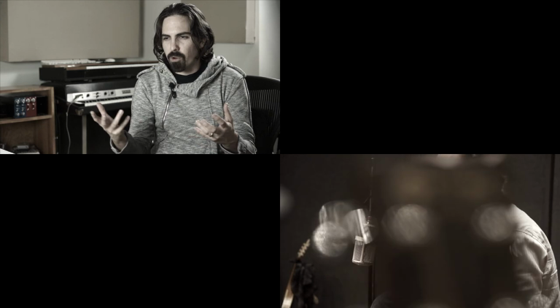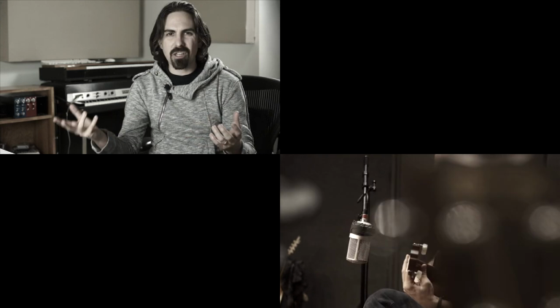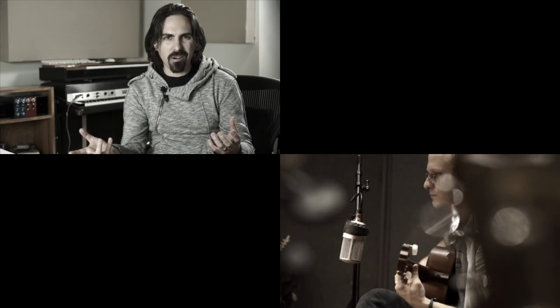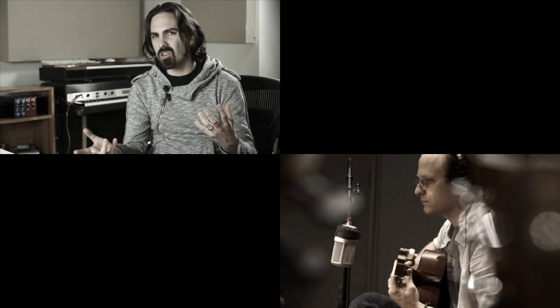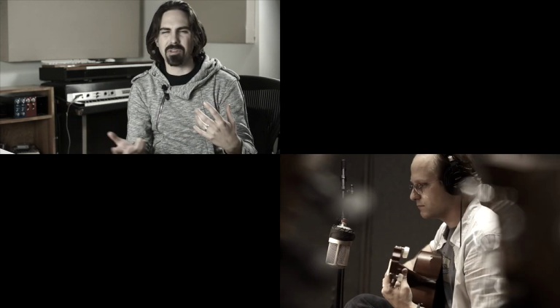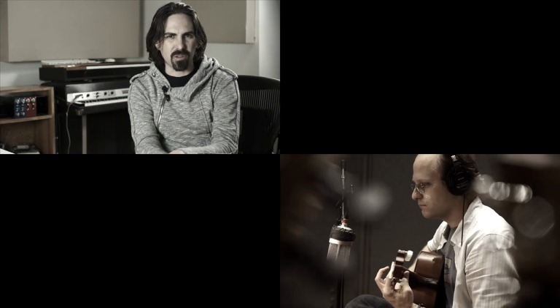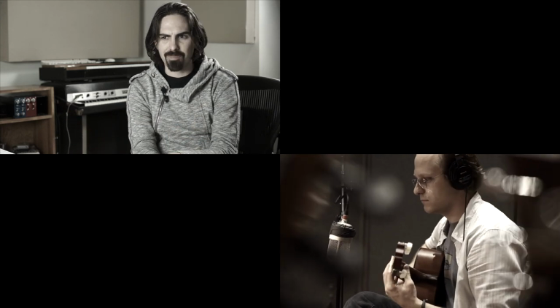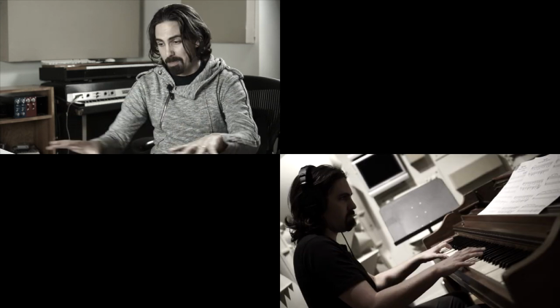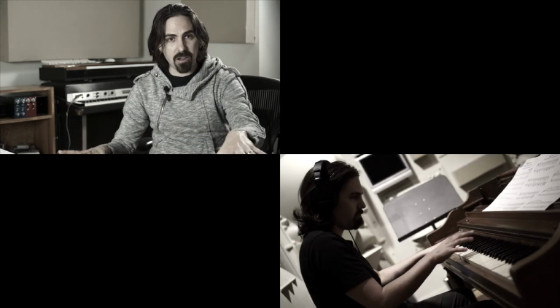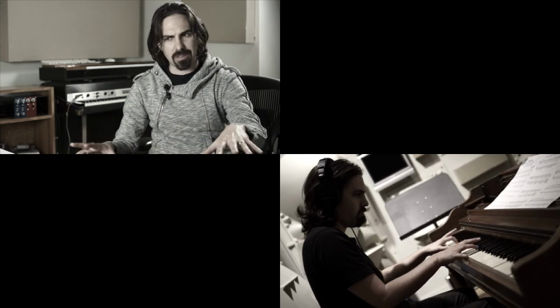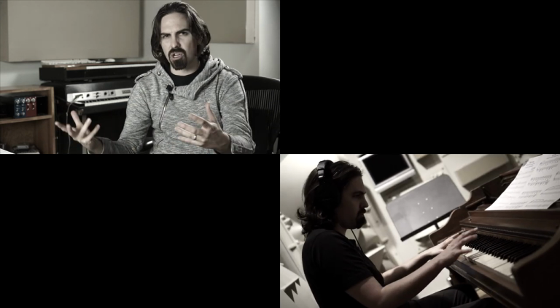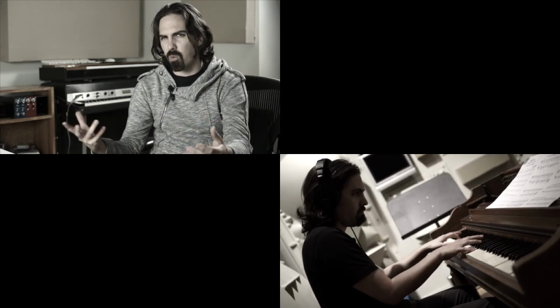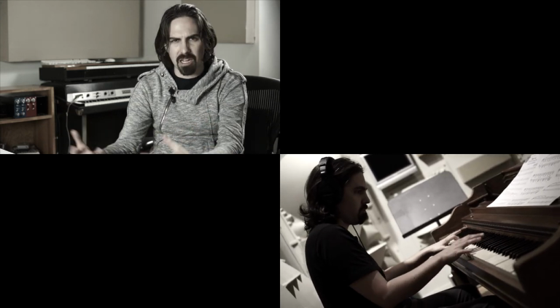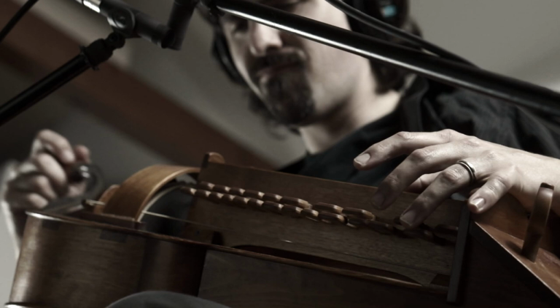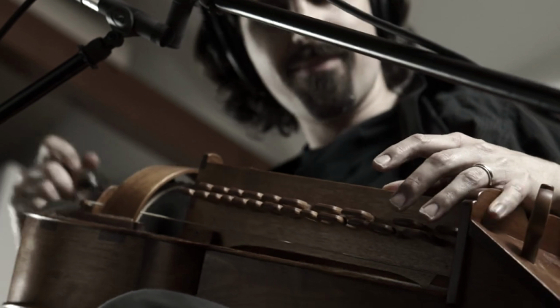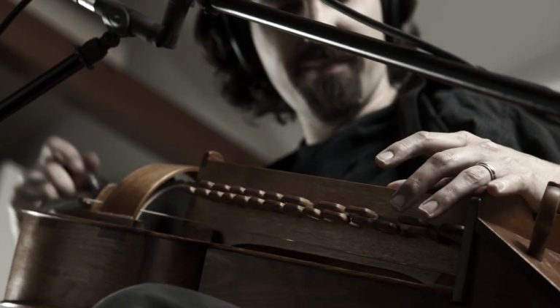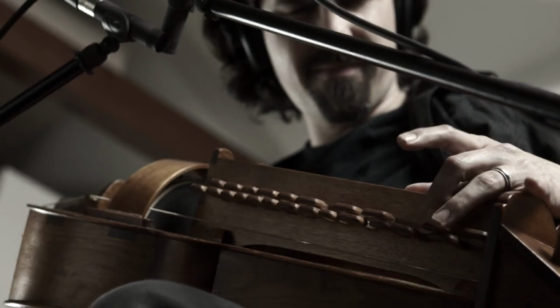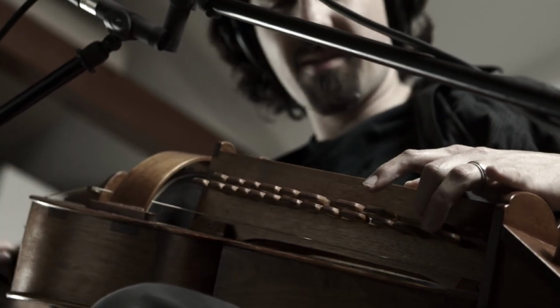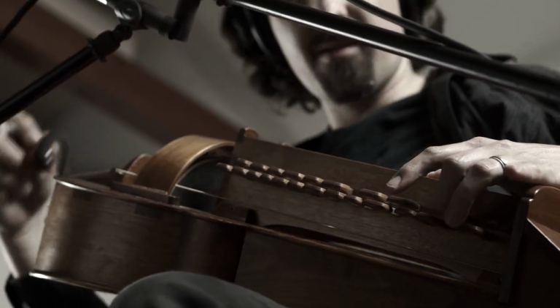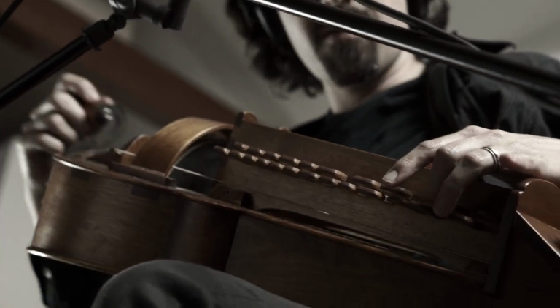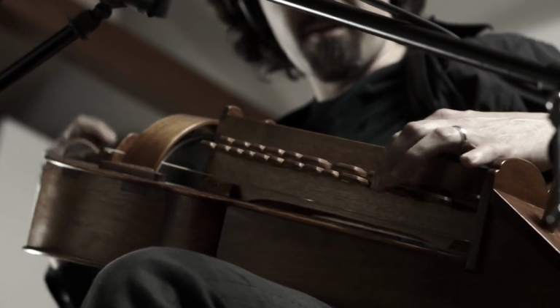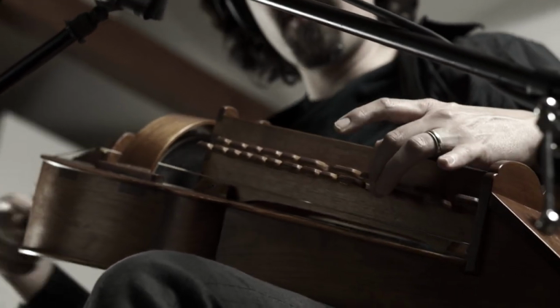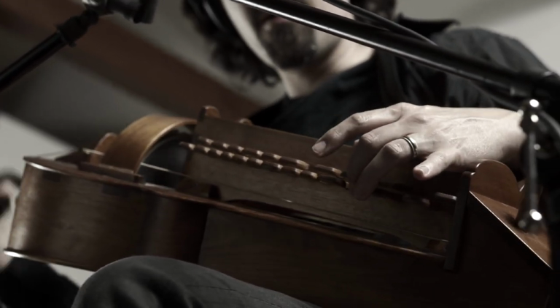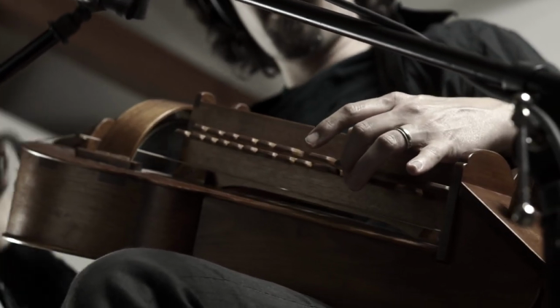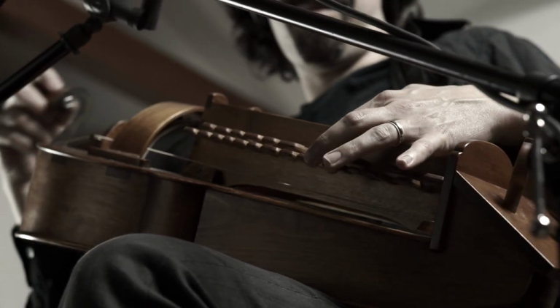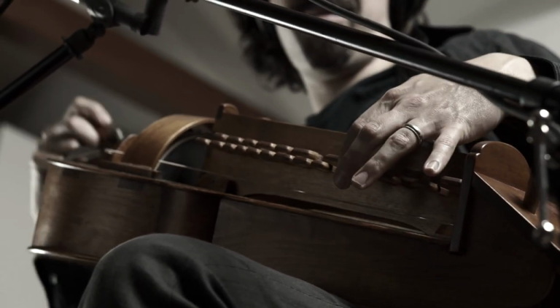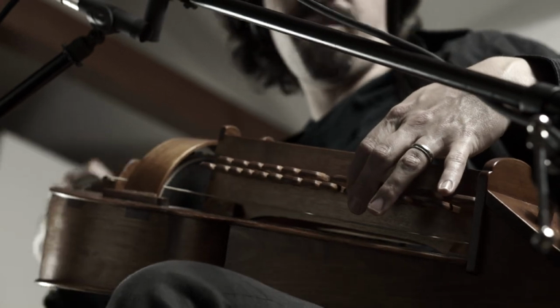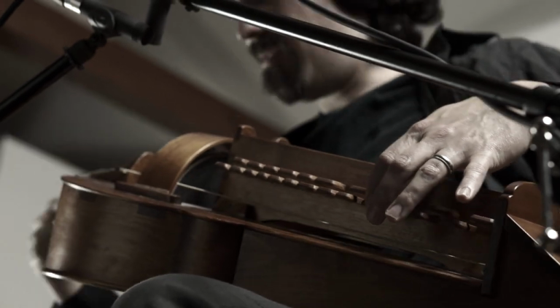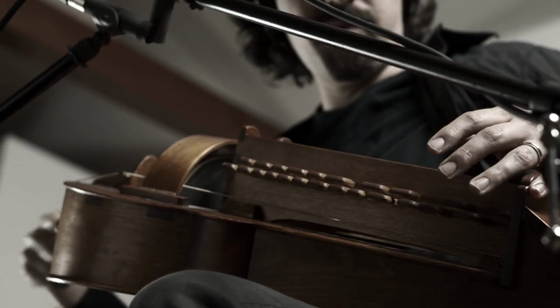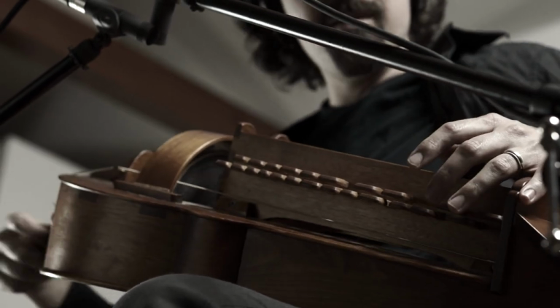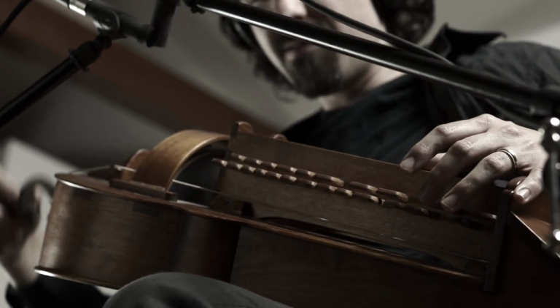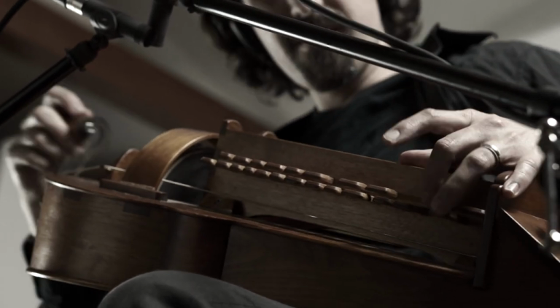Were there going to be guitars, and if so, what would they sound like? Is there going to be a piano, and if so, what would it sound like? The hurdy-gurdy was a great starting point because unlike guitar and piano and fiddle, it's actually a foreign sound to most TV audiences.